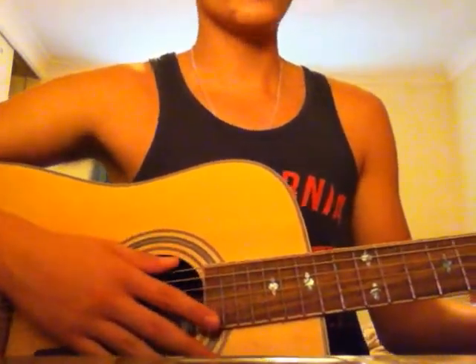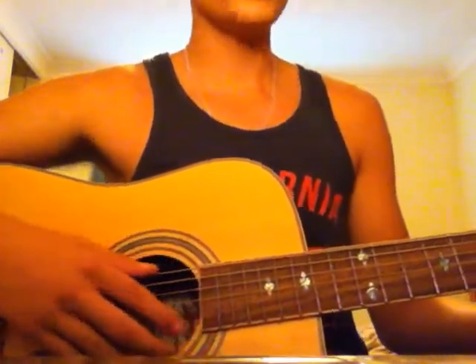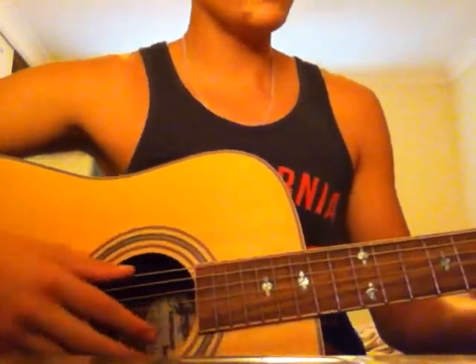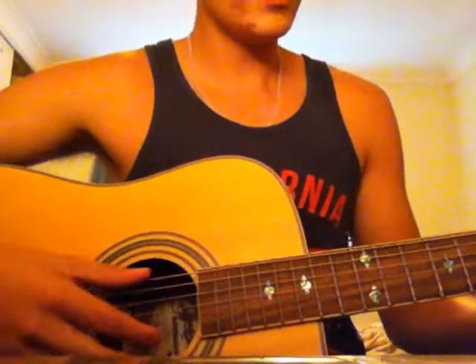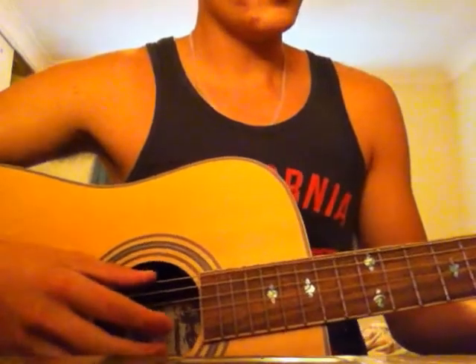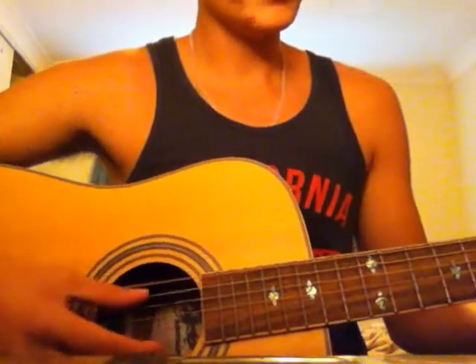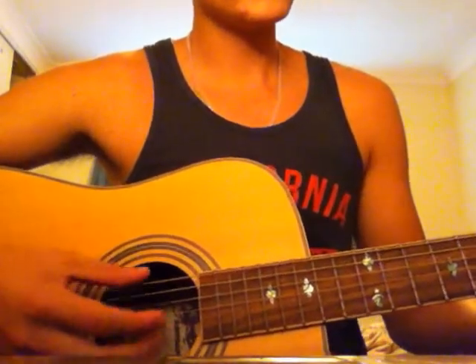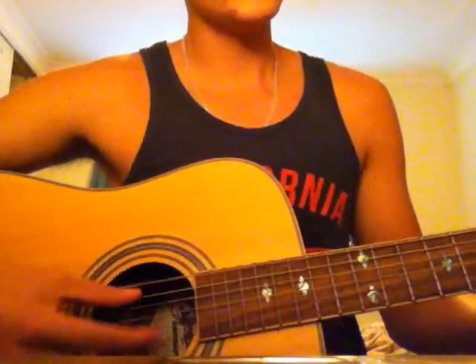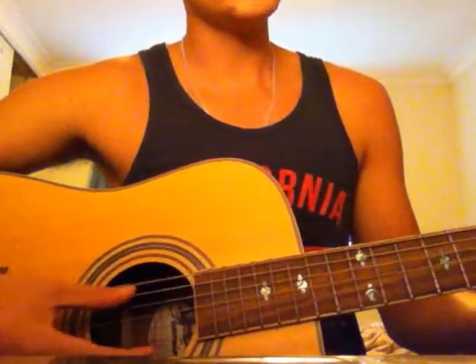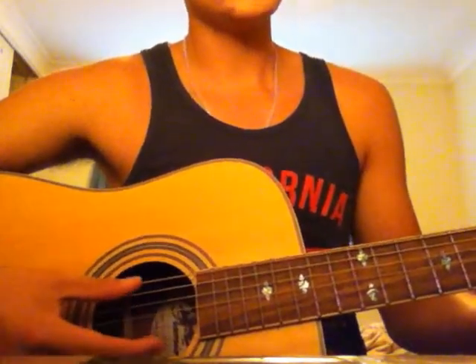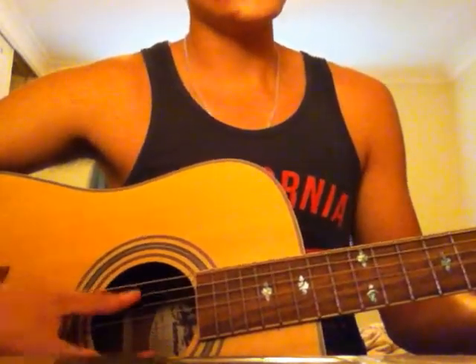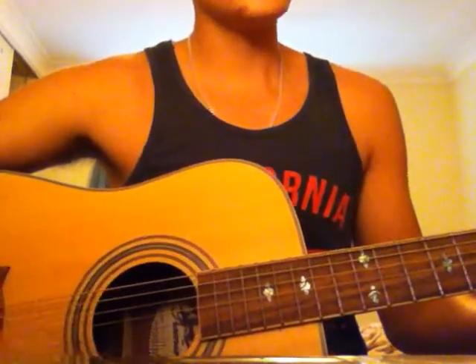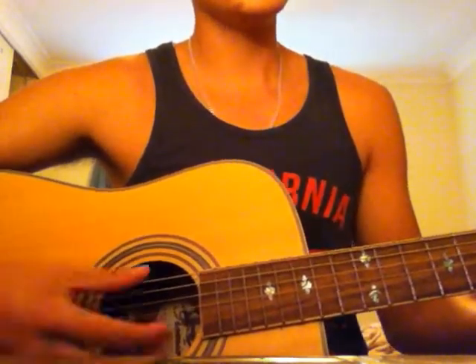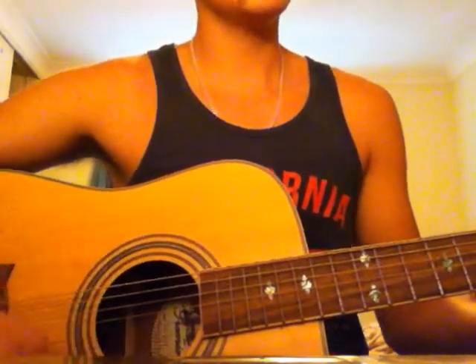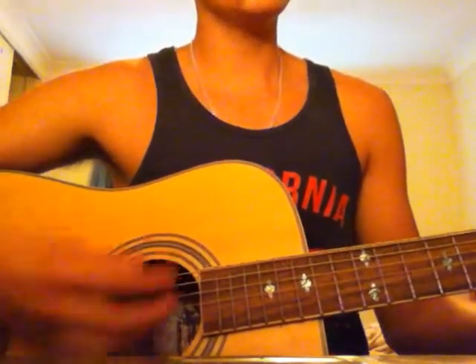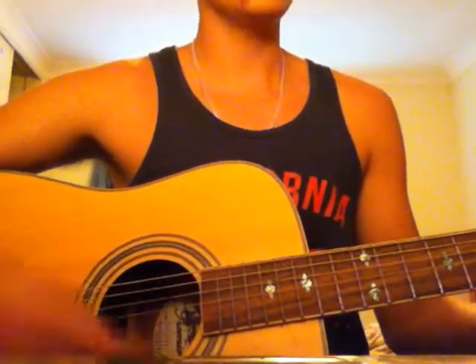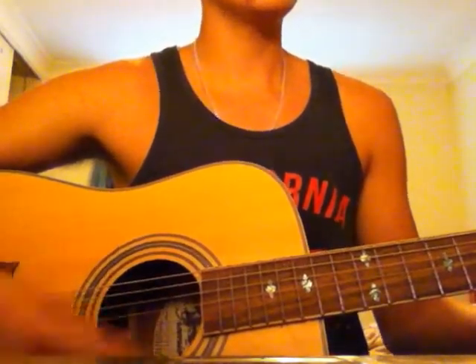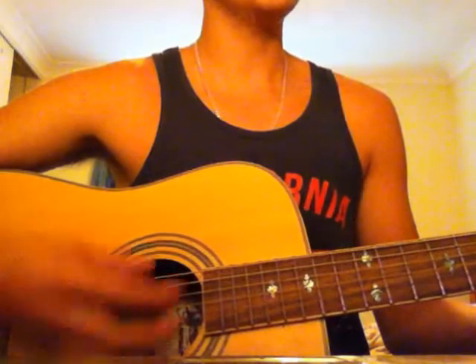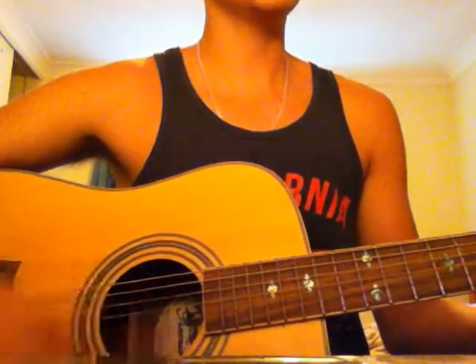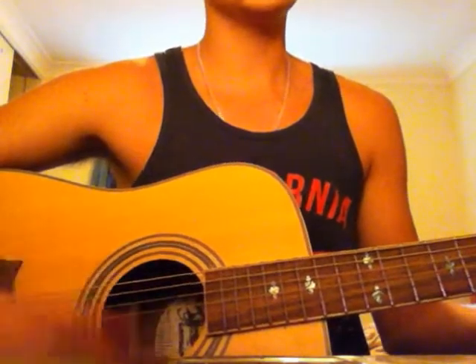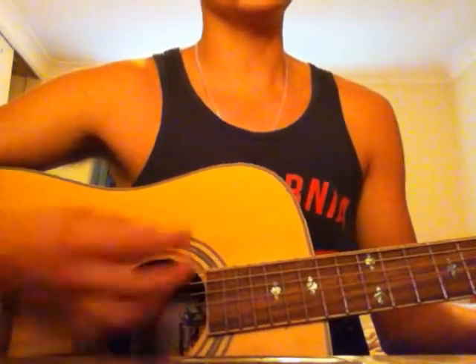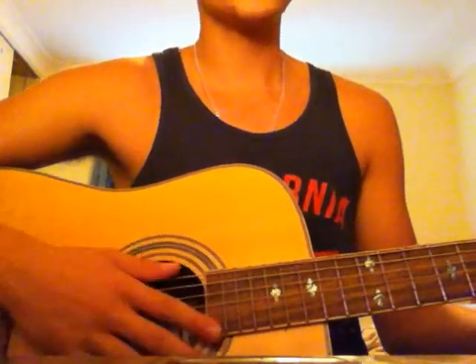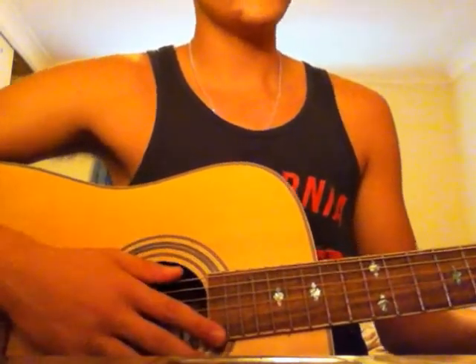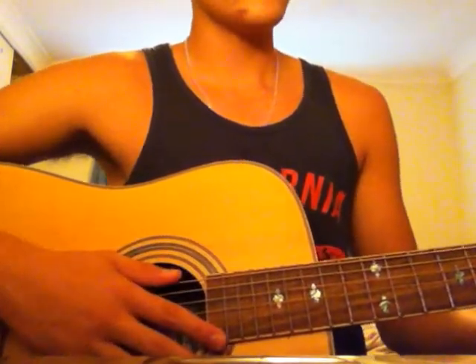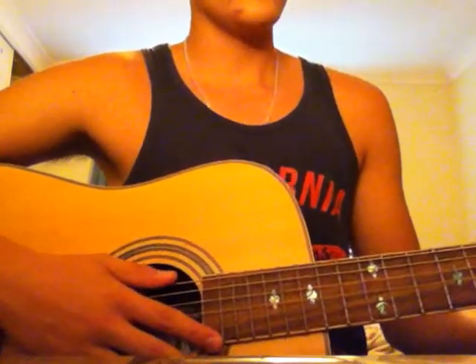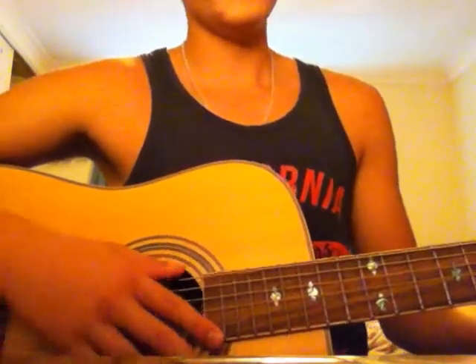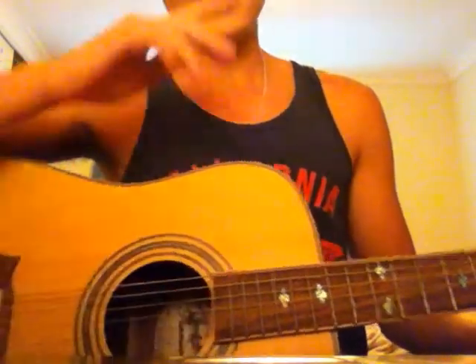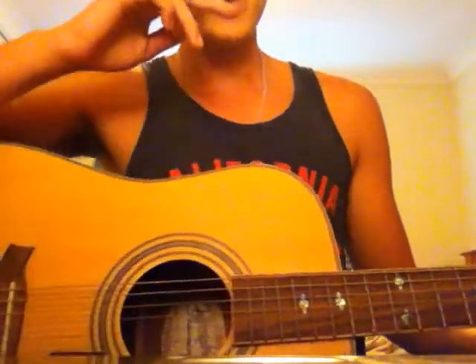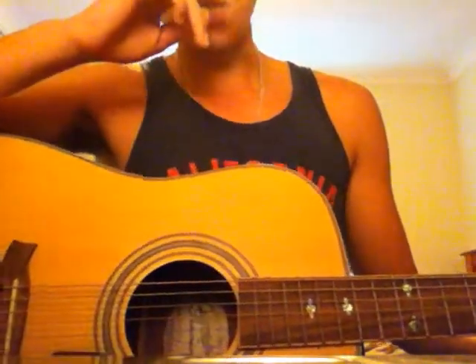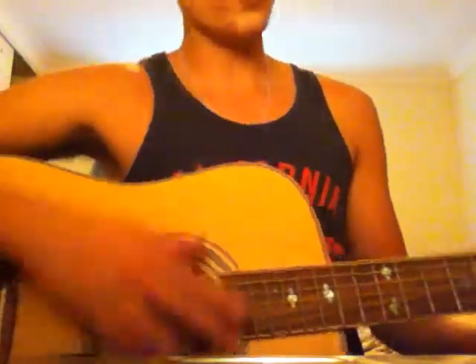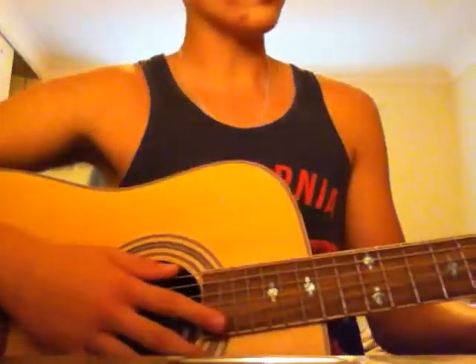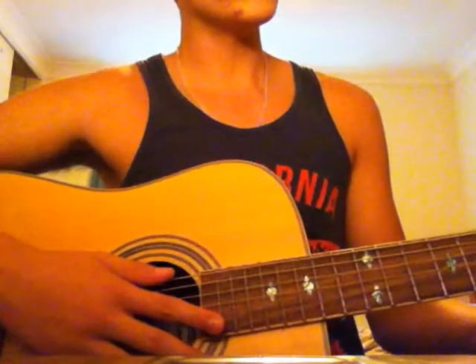I'll do that again: bass, bass, down, down, up, up, up, down, up, down, up. That's exactly the same pattern with all four chords.